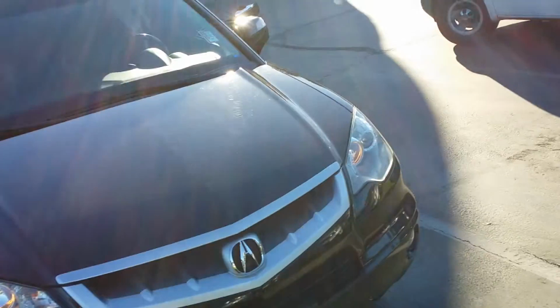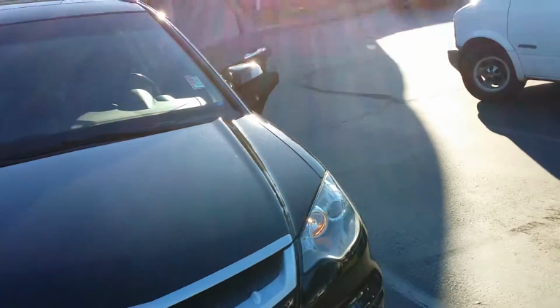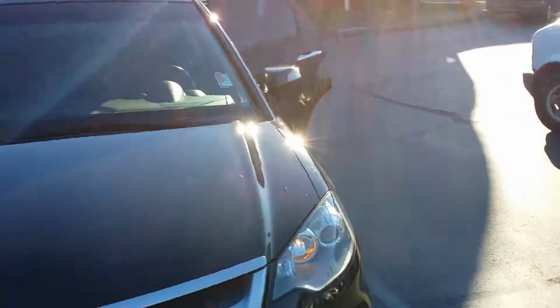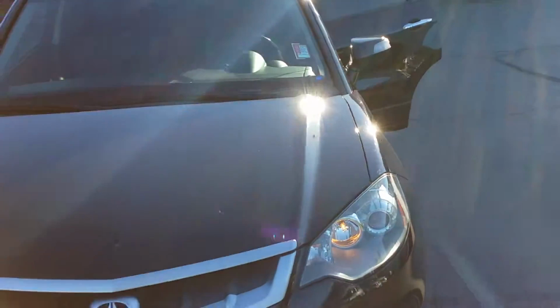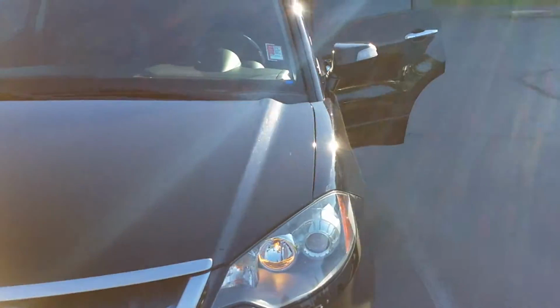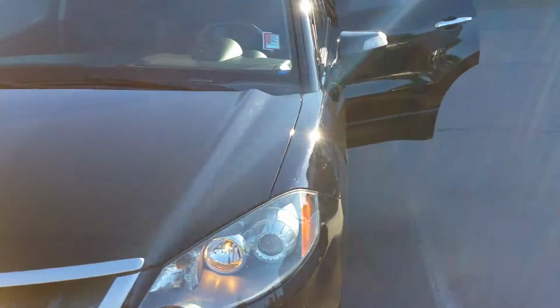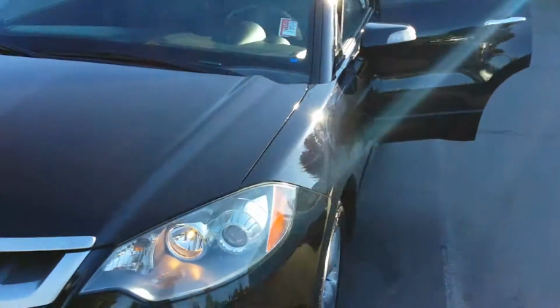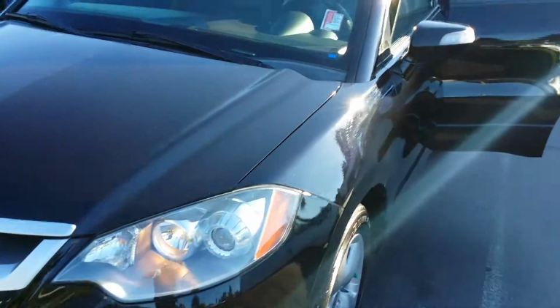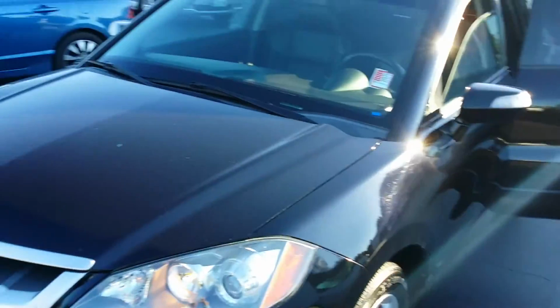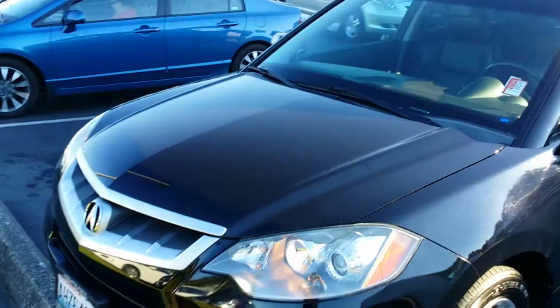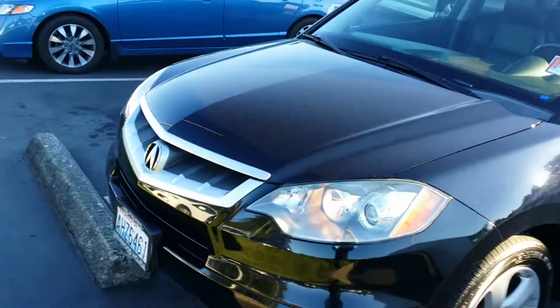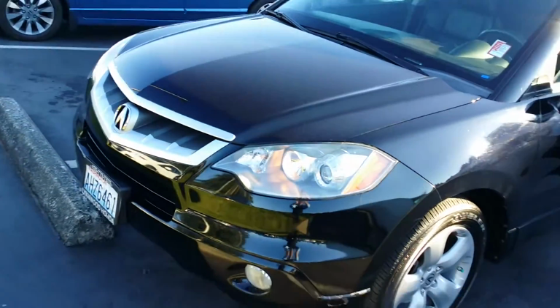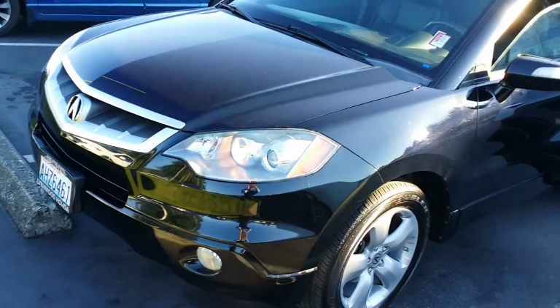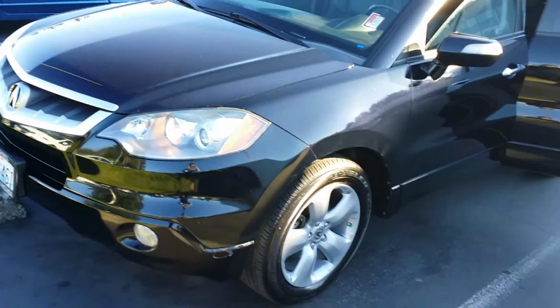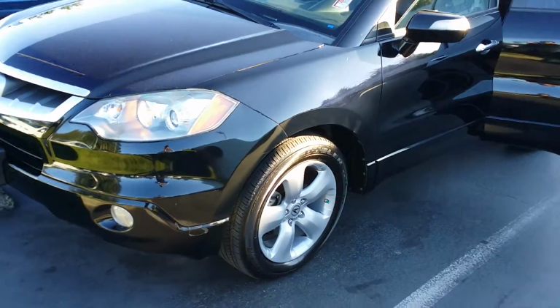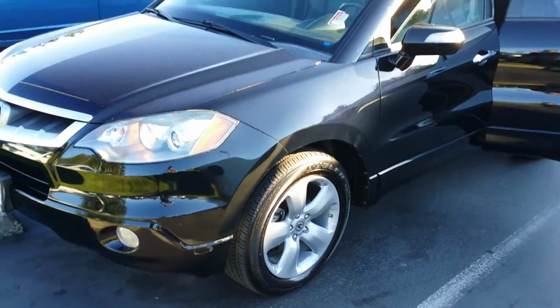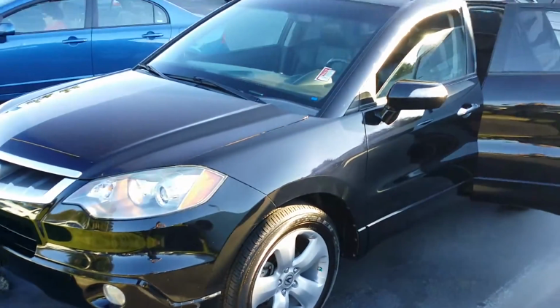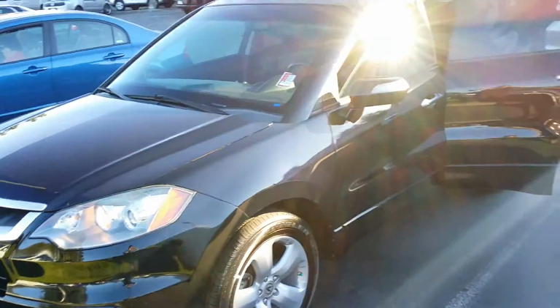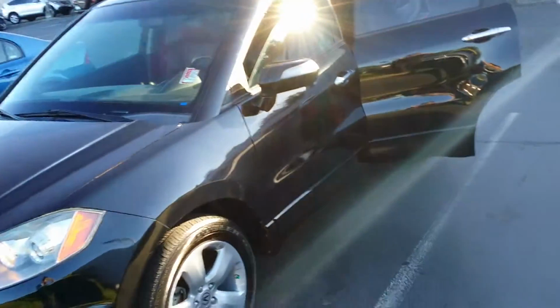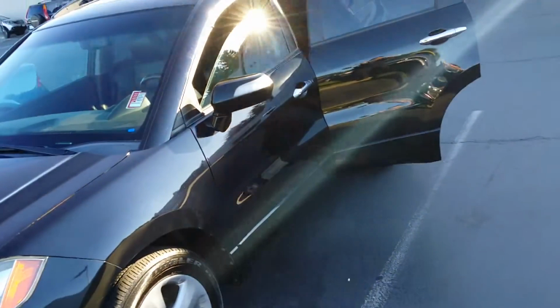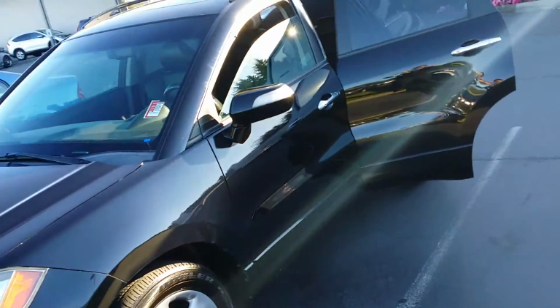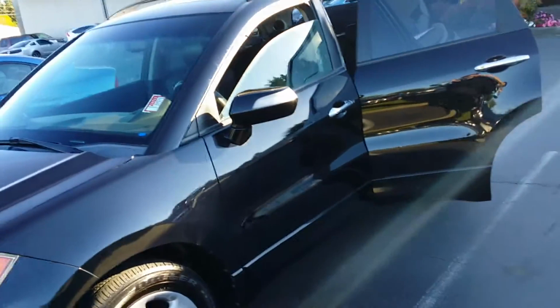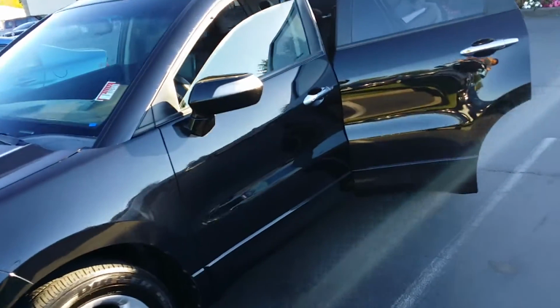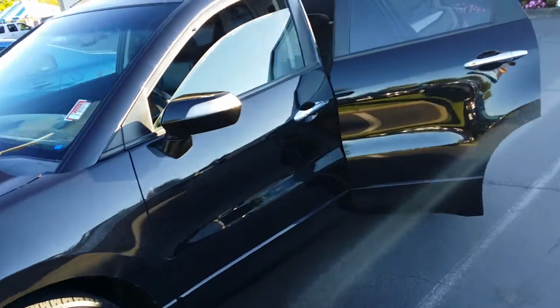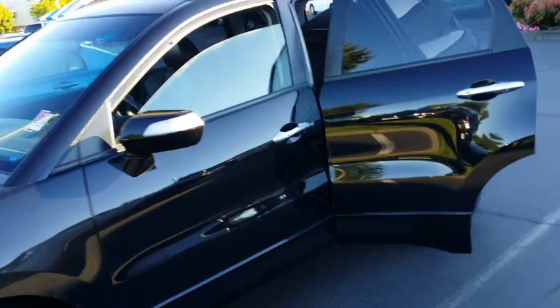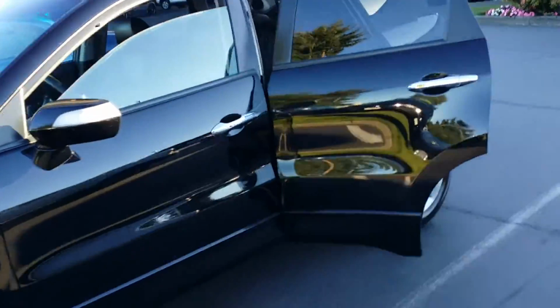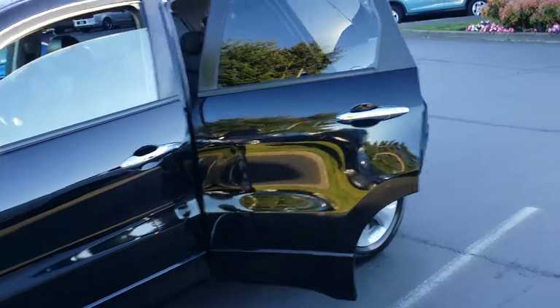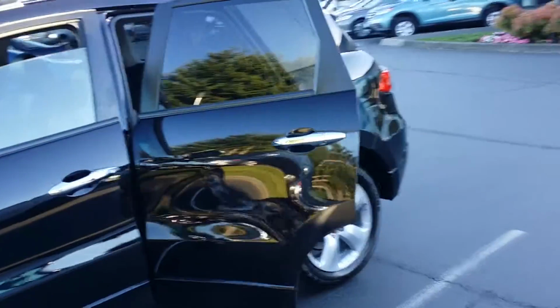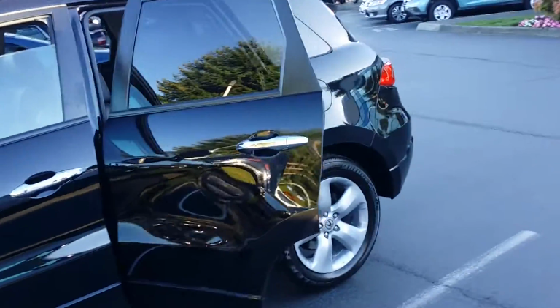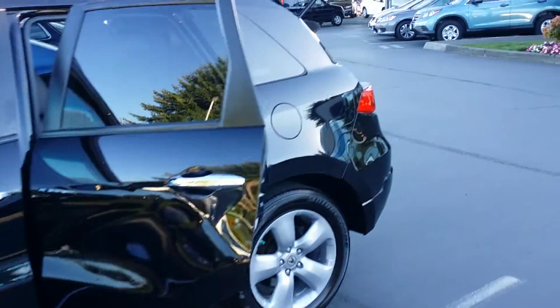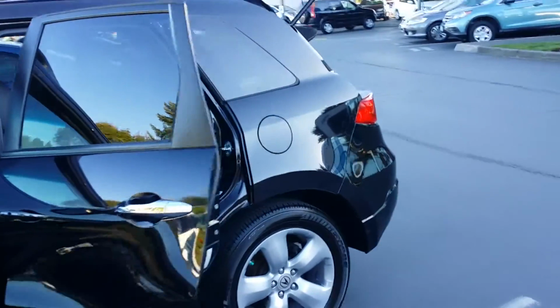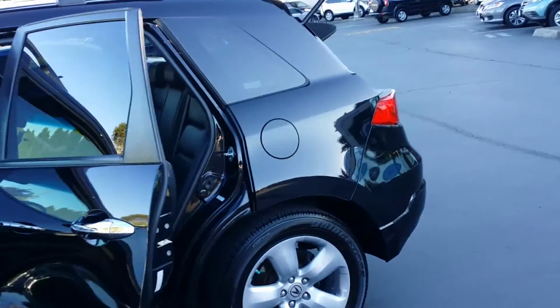I think this is in very nice shape for an '08 and the miles are really nice on it. I'm gonna go around on the outside one time and then go over some of the things that I saw in detail.